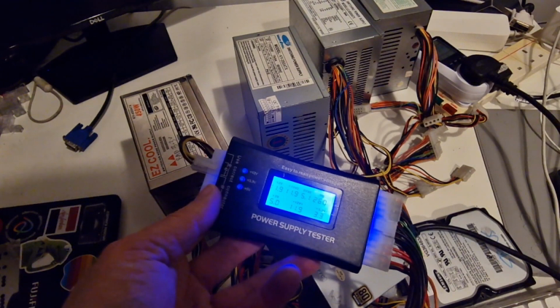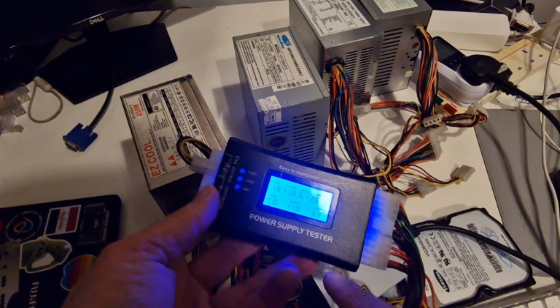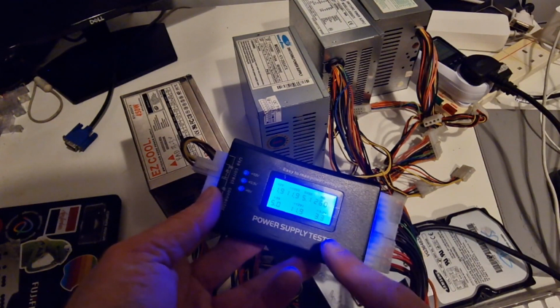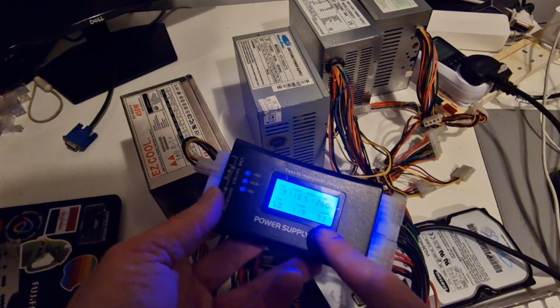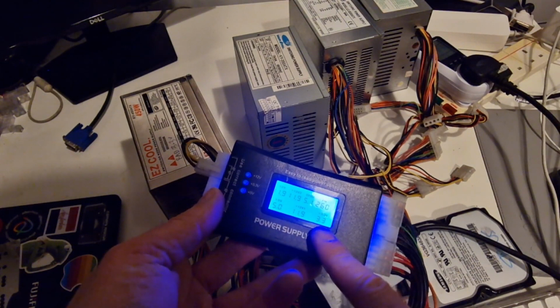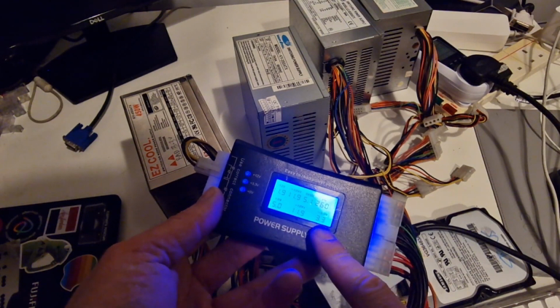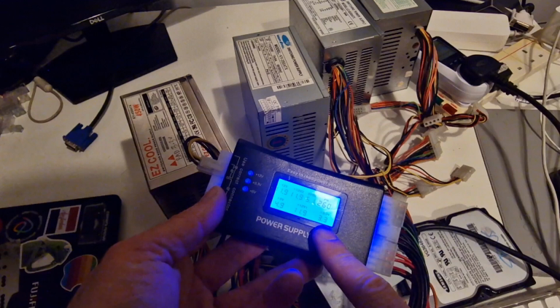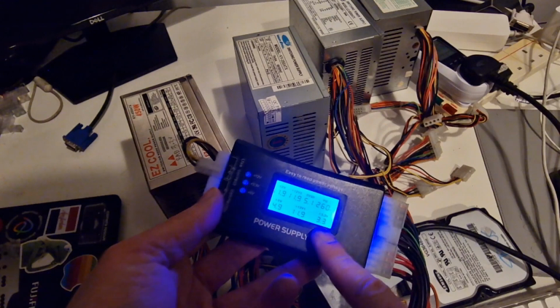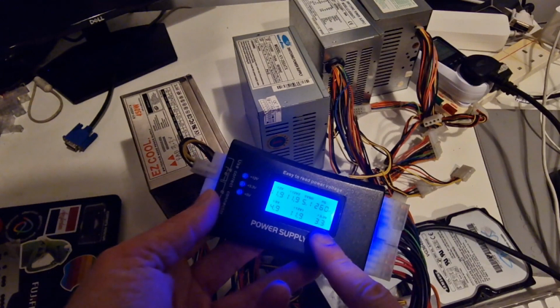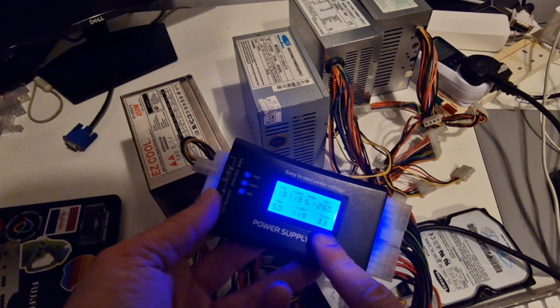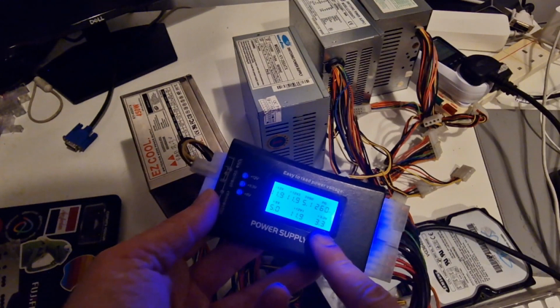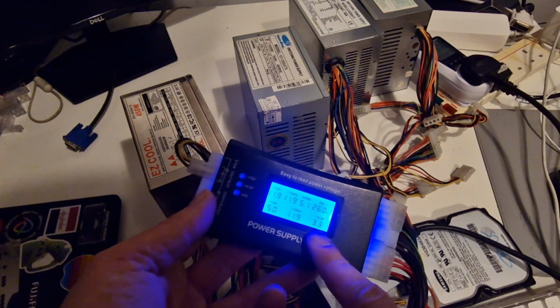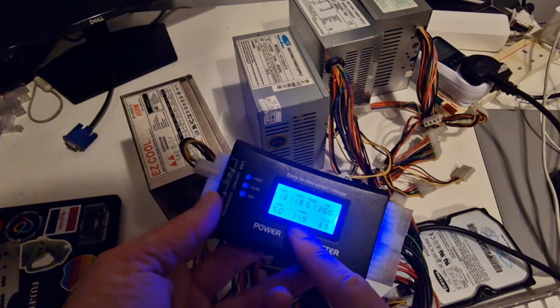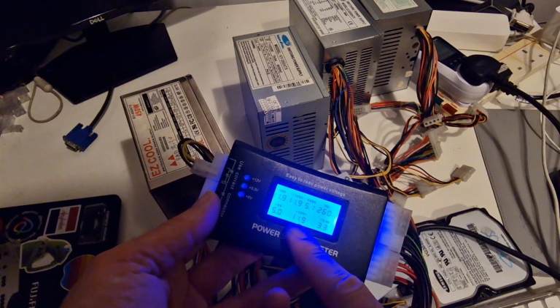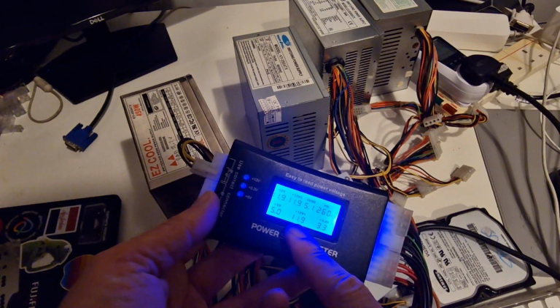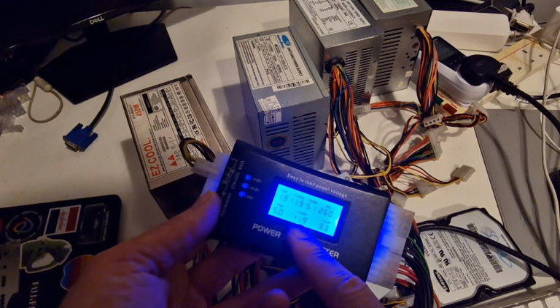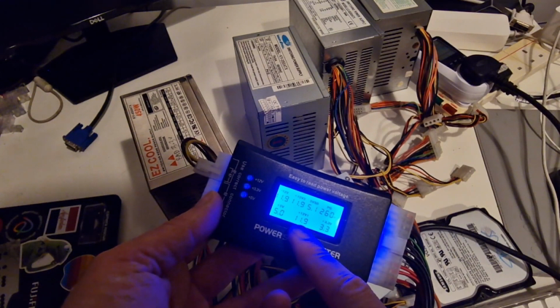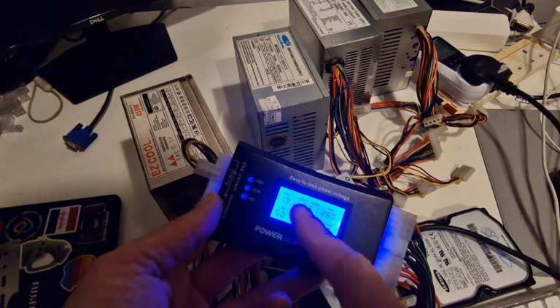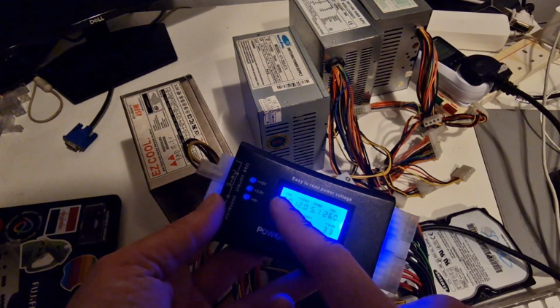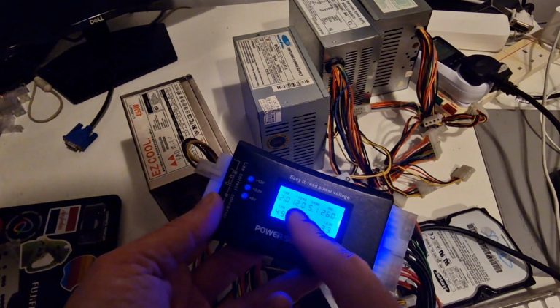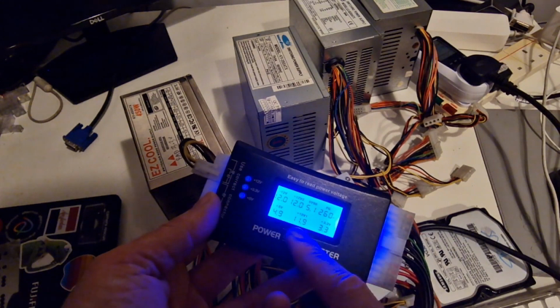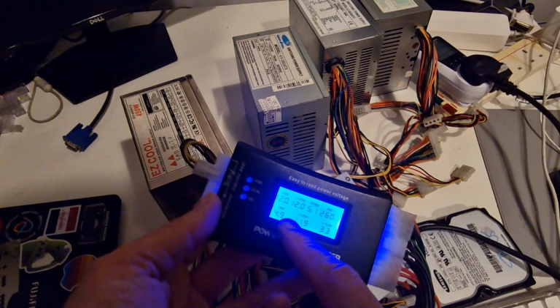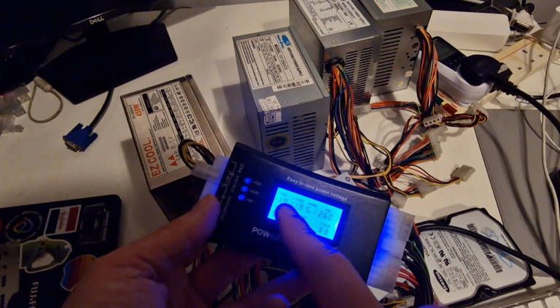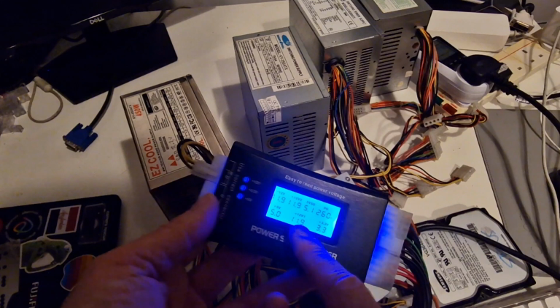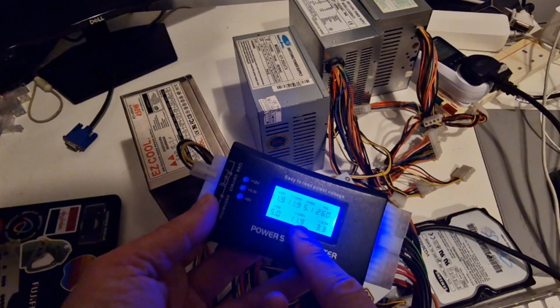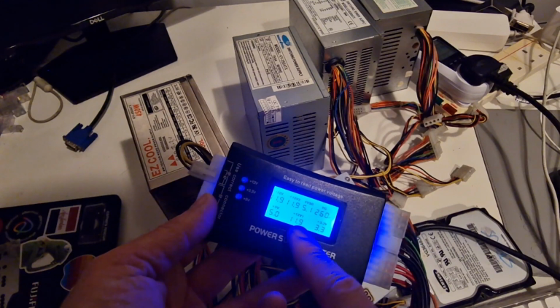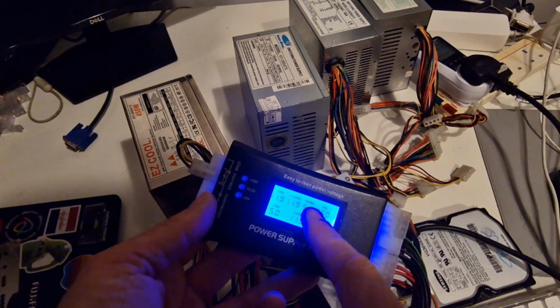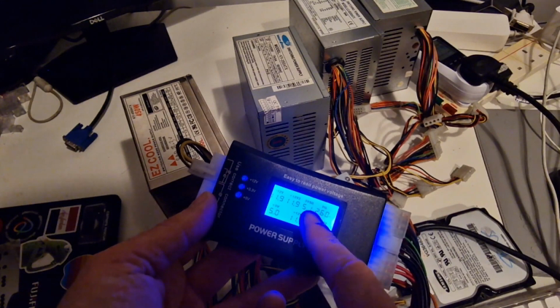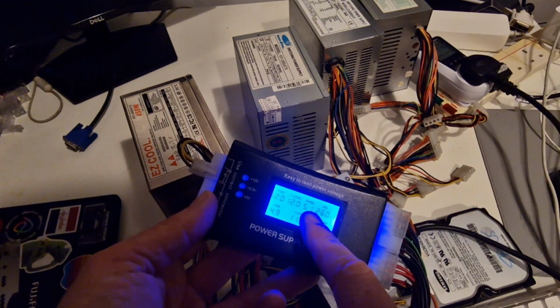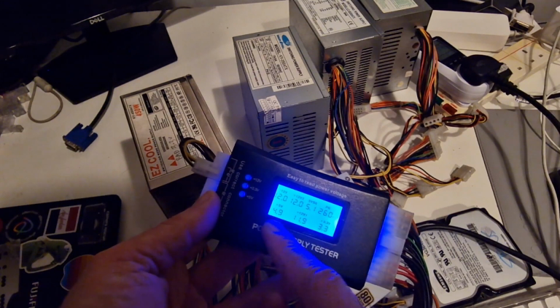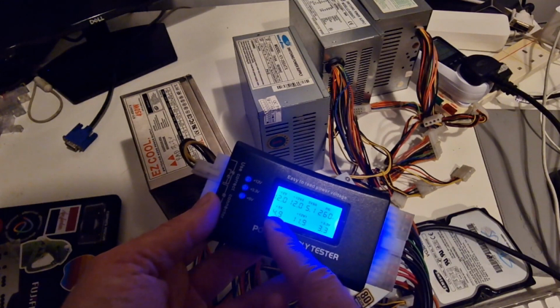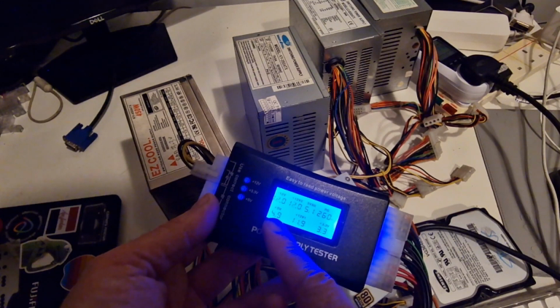We've got a stable 3.3 volts, a stable 11.9 across all of these, gone up to 12. 5.1 and a 4.9.